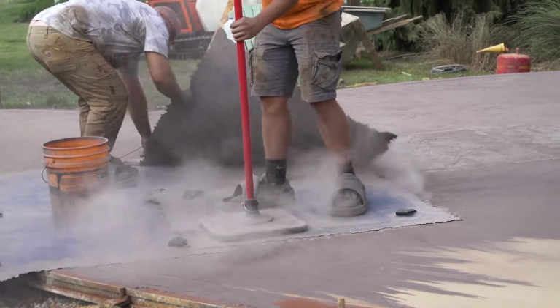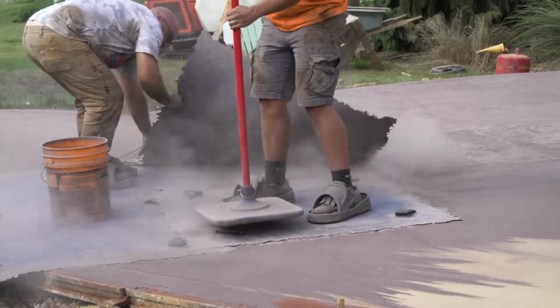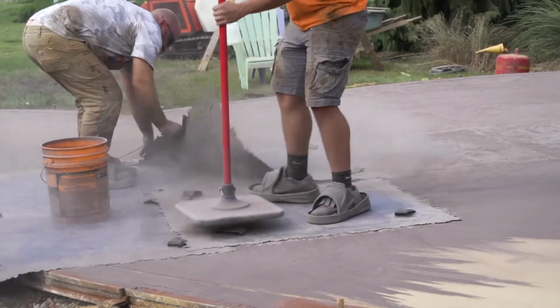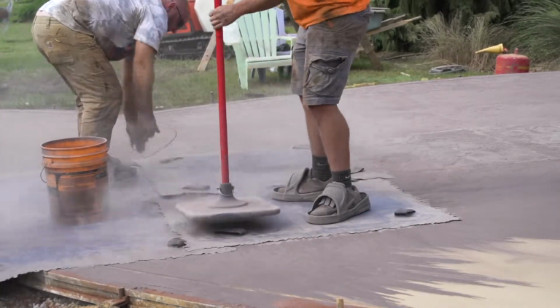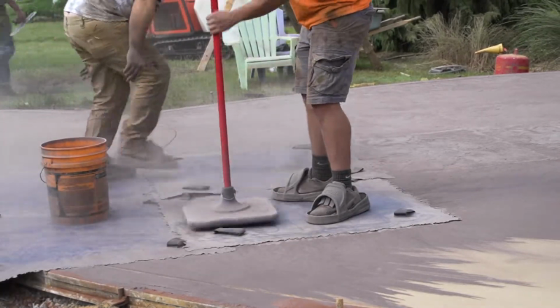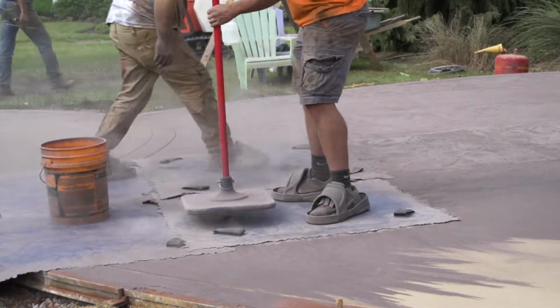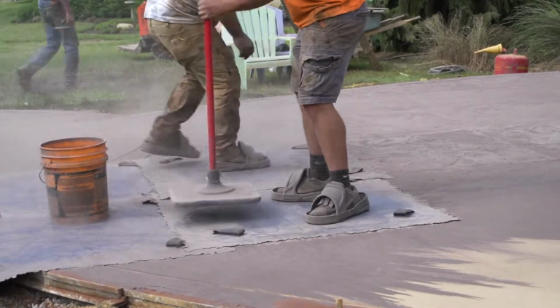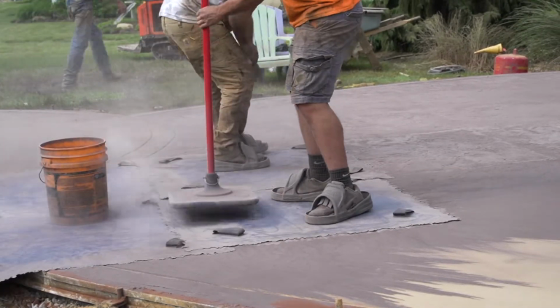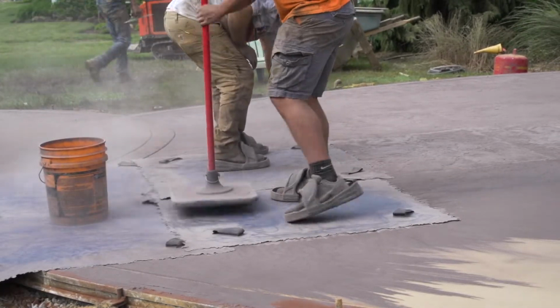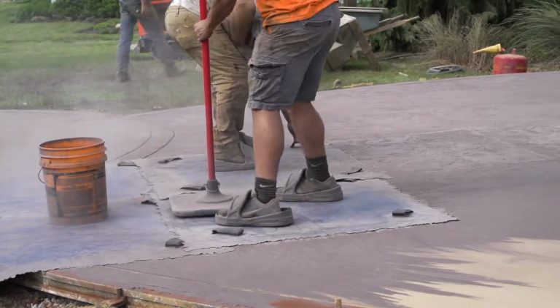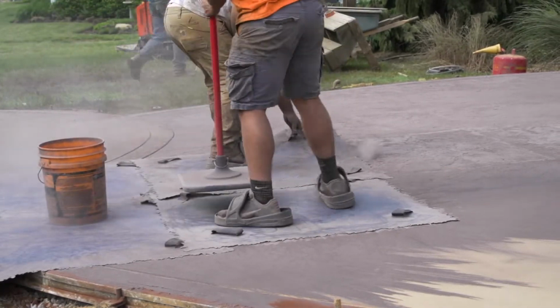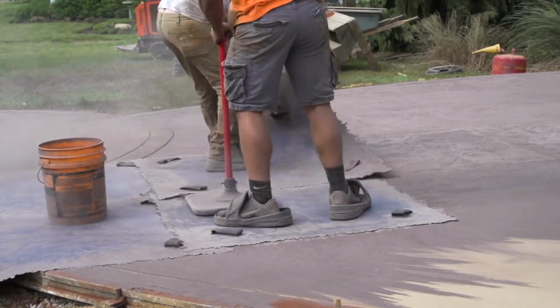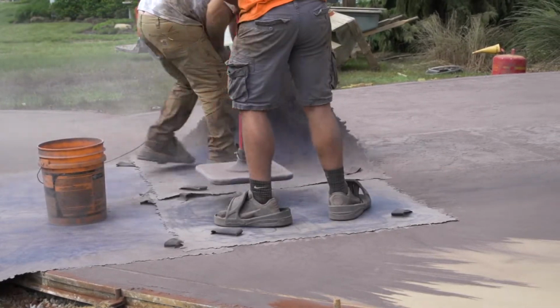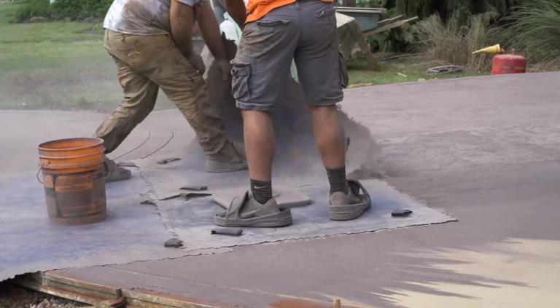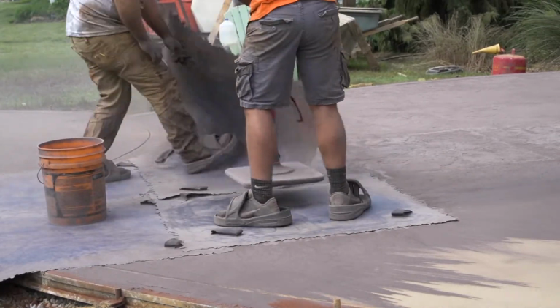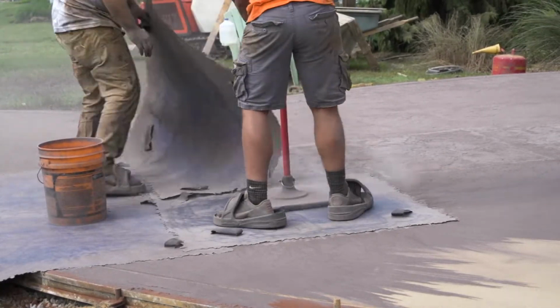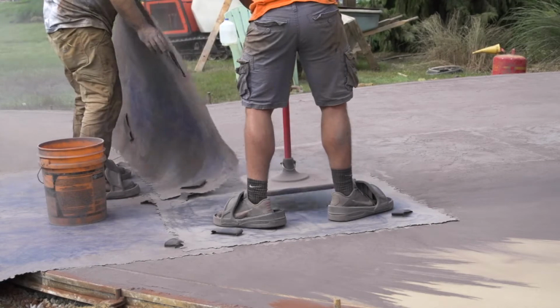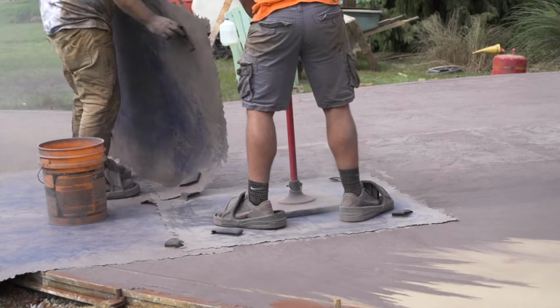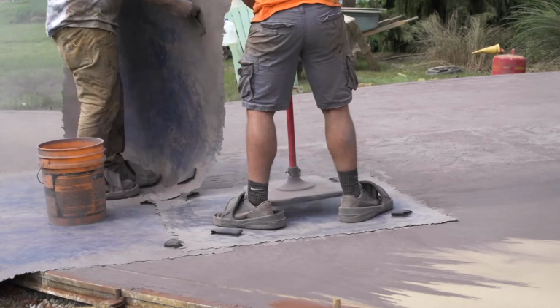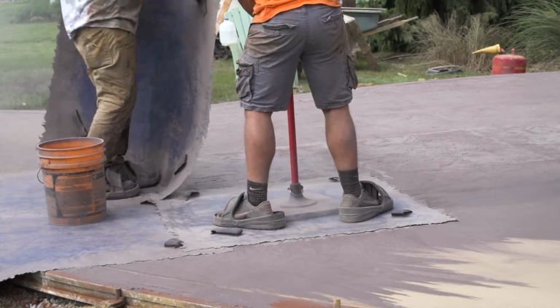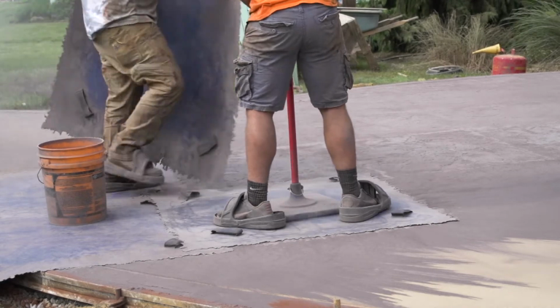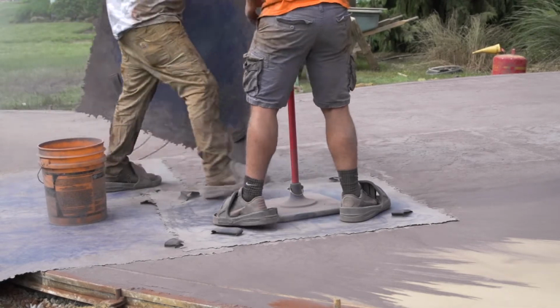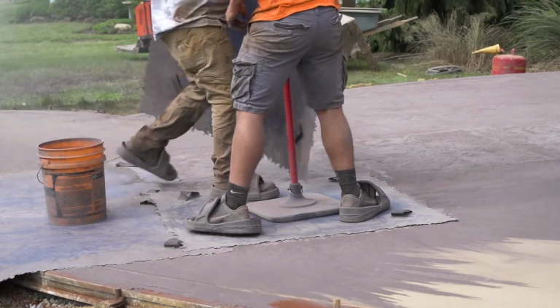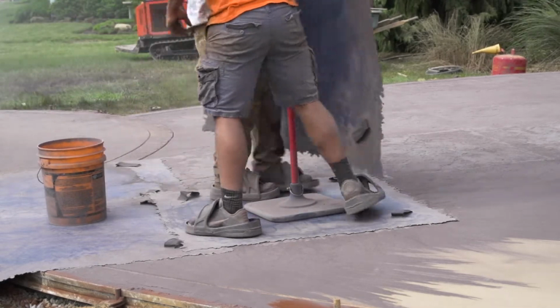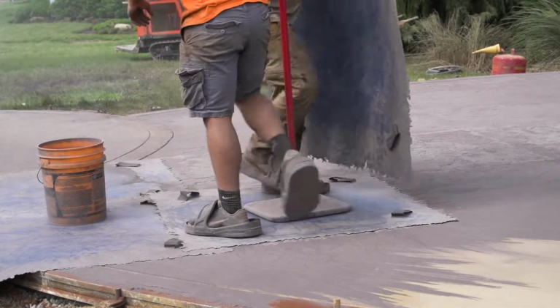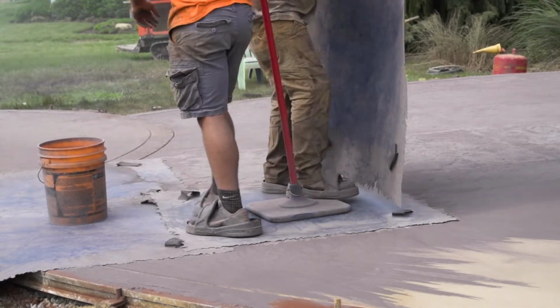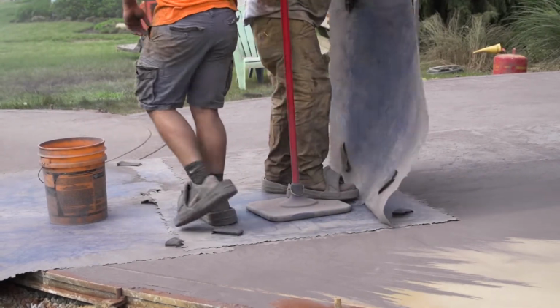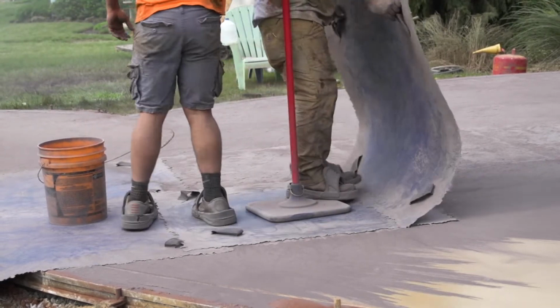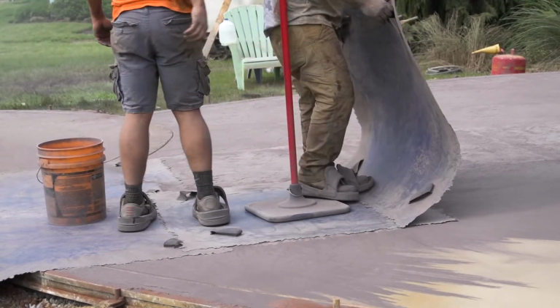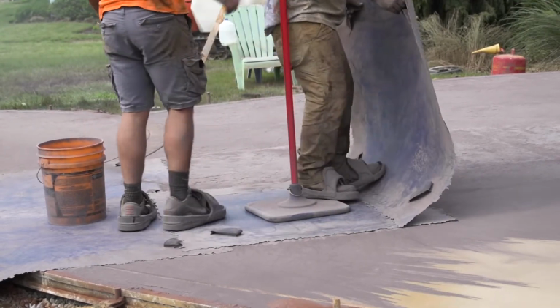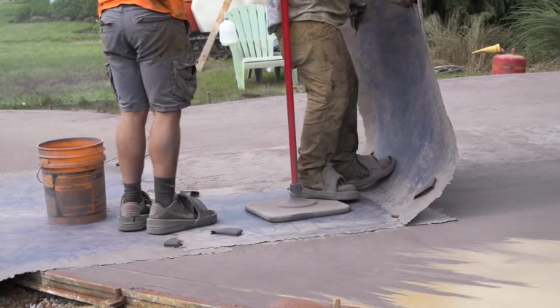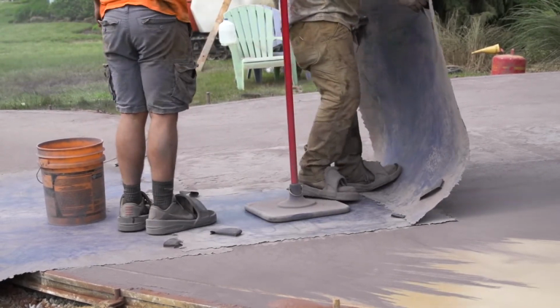With stamped concrete, you guys know that you need a lot of extra time to be able to get the job done, so if you can get on it just a little bit early with these, it can give you a little bit of an advantage.